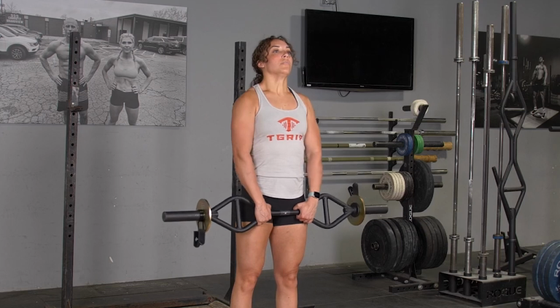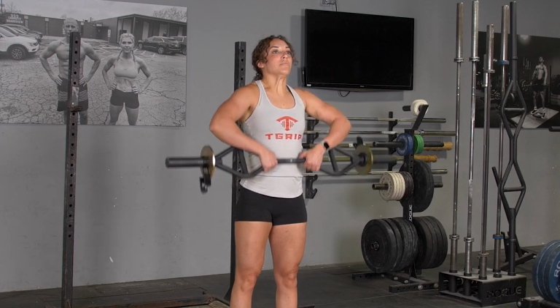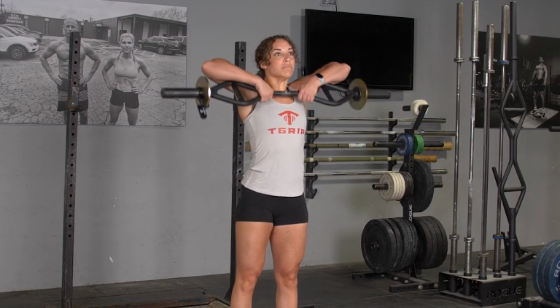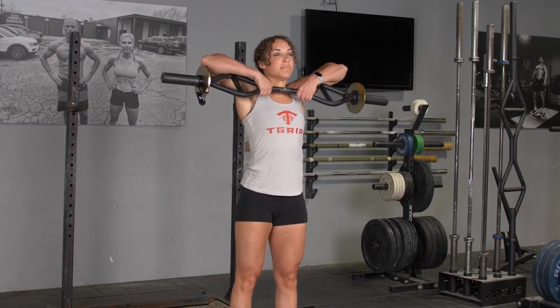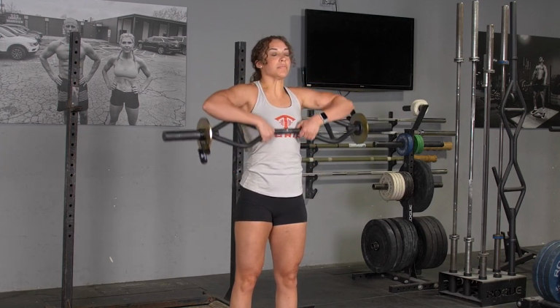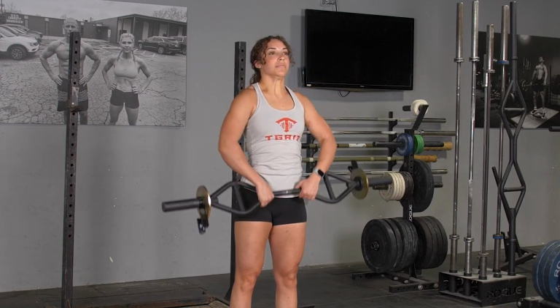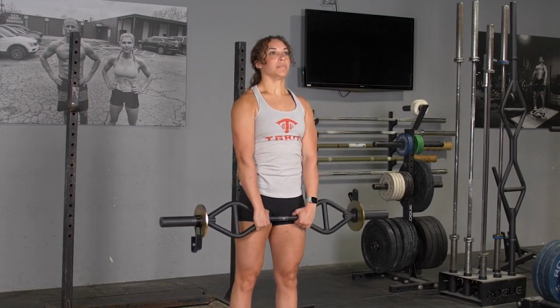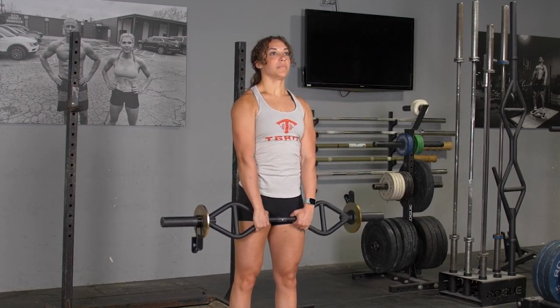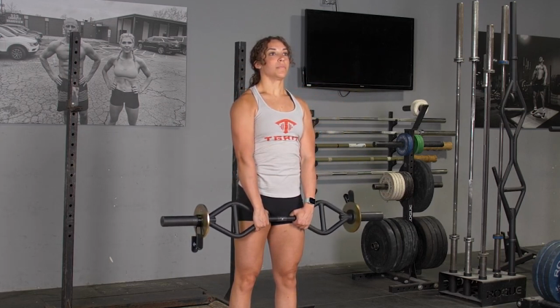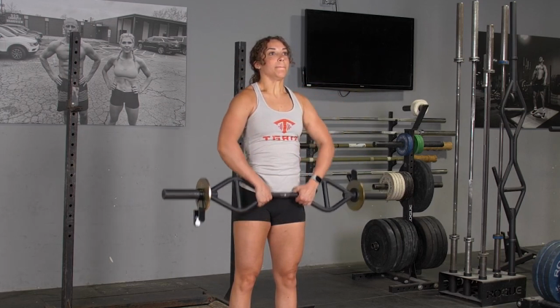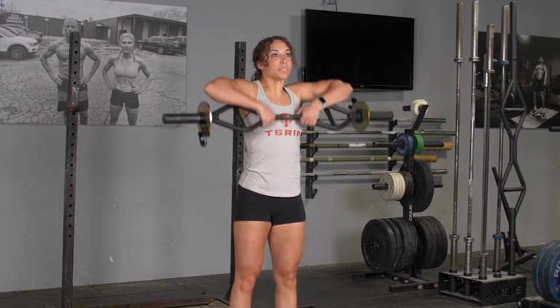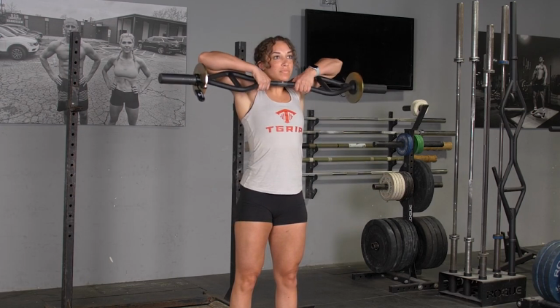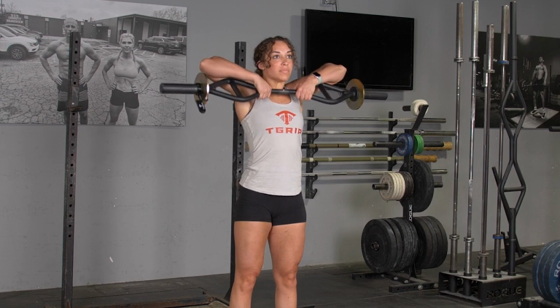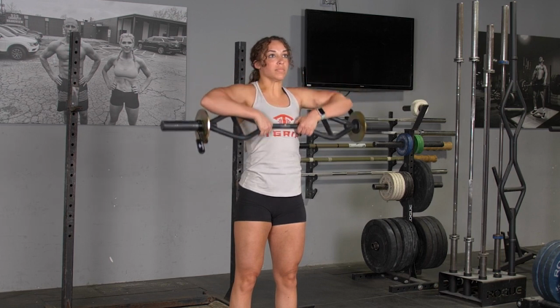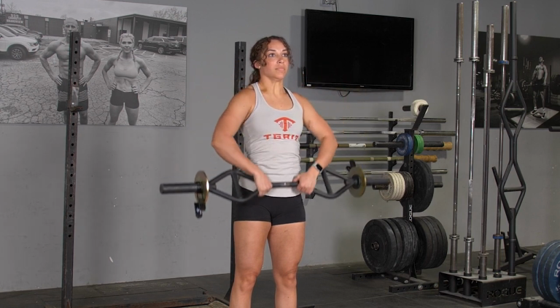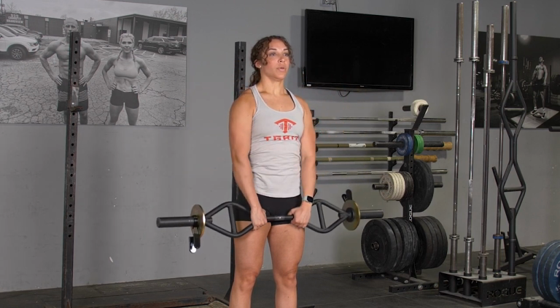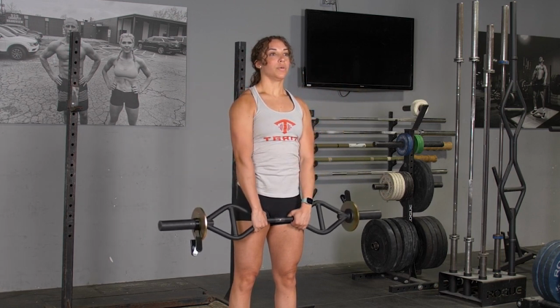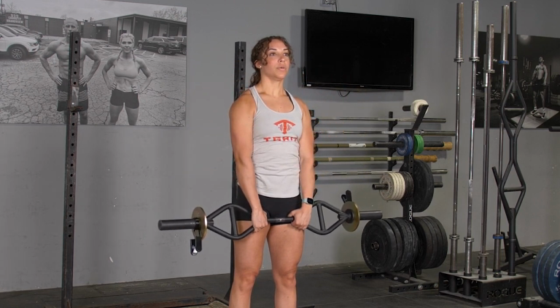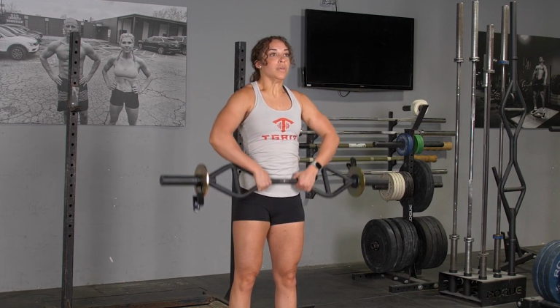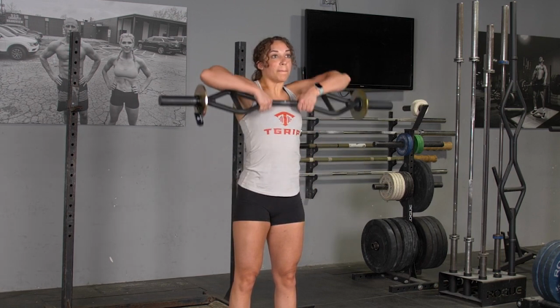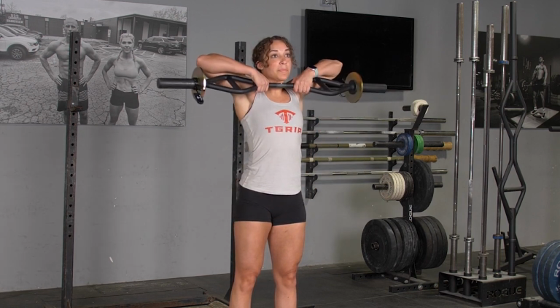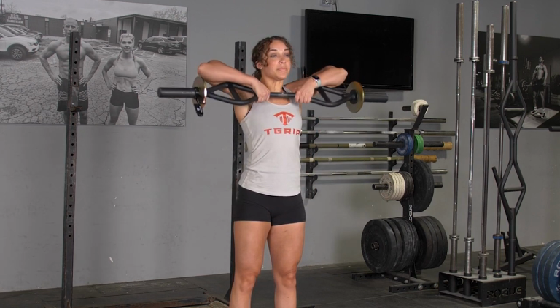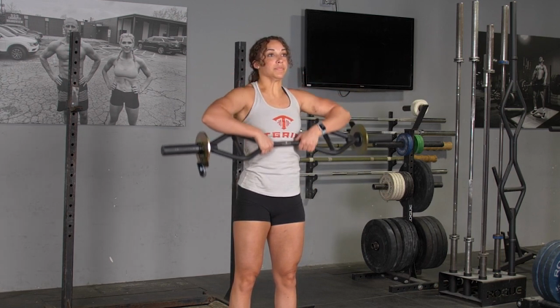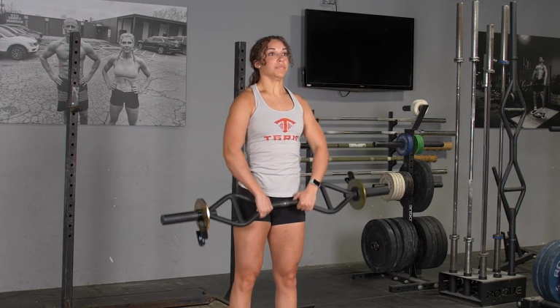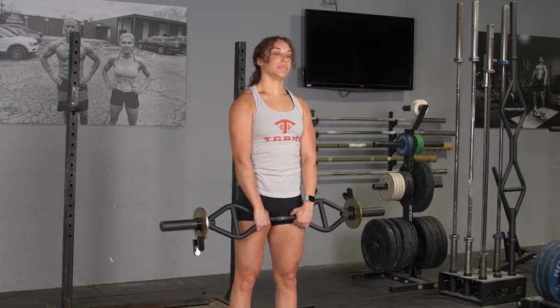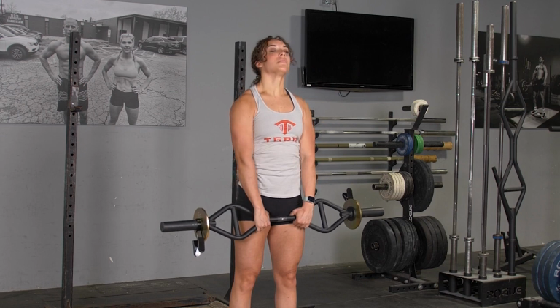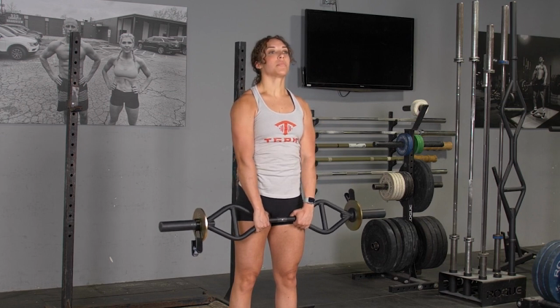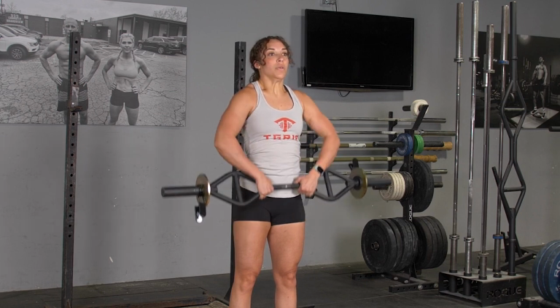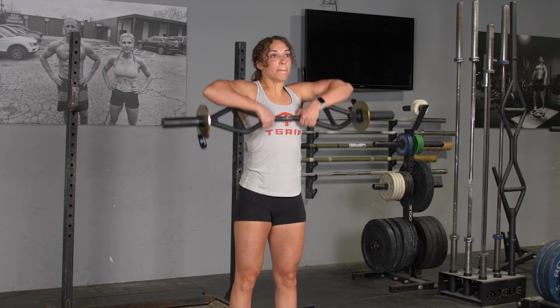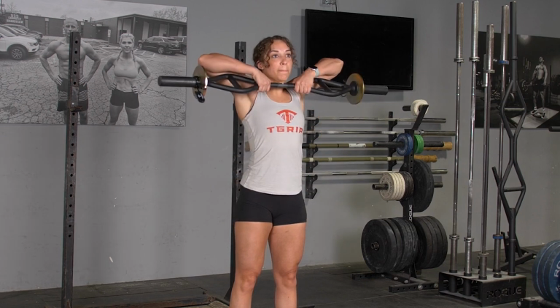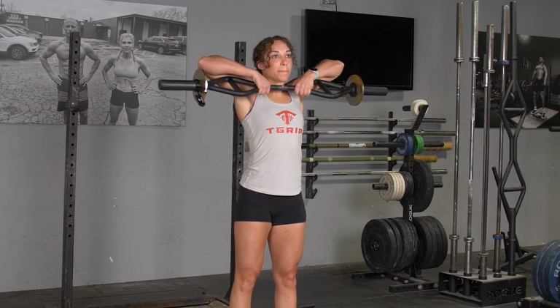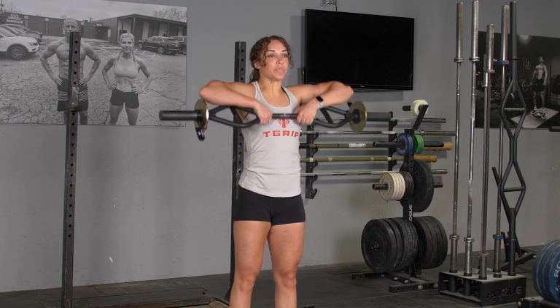The upright row using your T-grip bar with center grip trains your shoulders and traps. Begin standing upright with your arms extended down in front of you, holding your T-grip bar with the center grip.